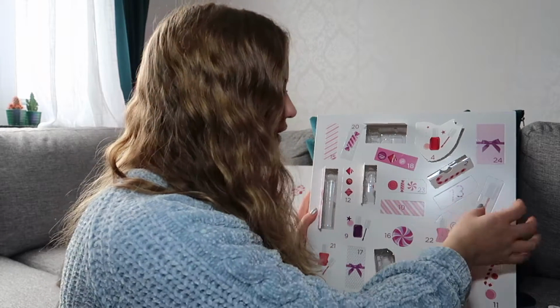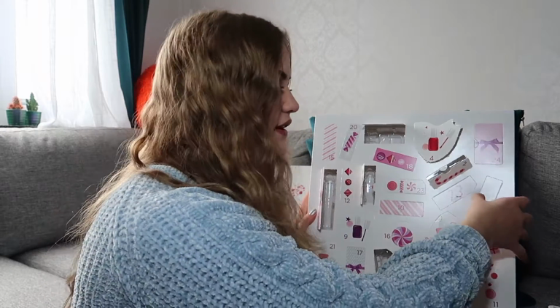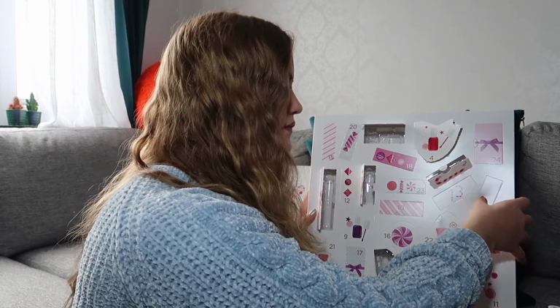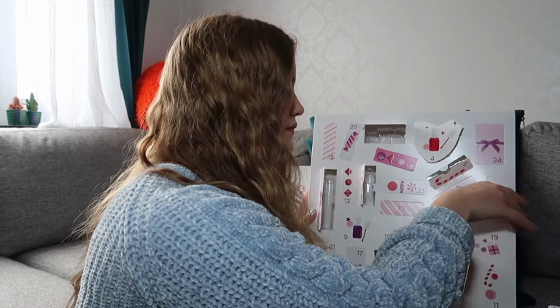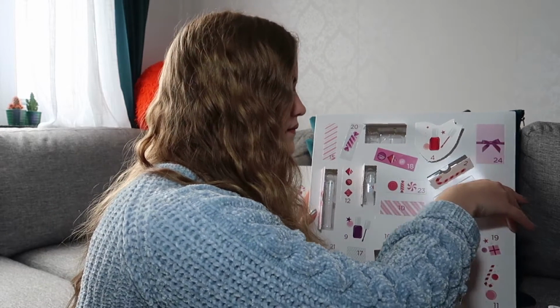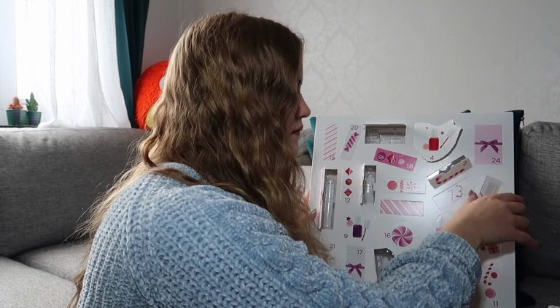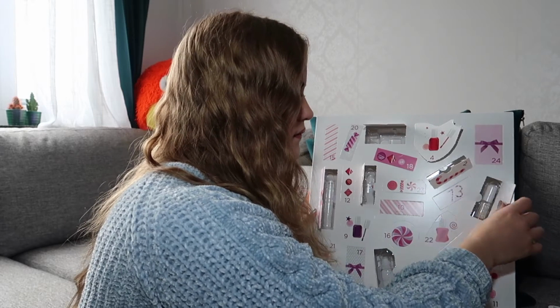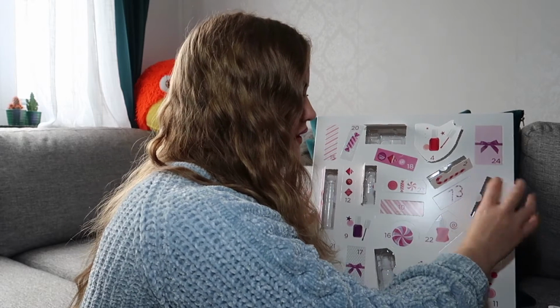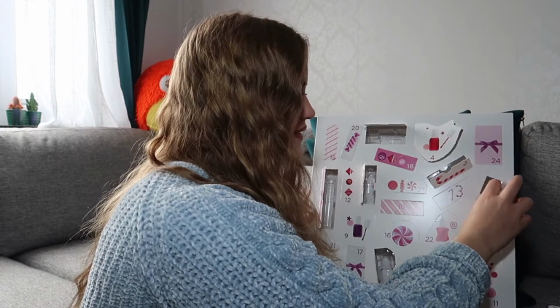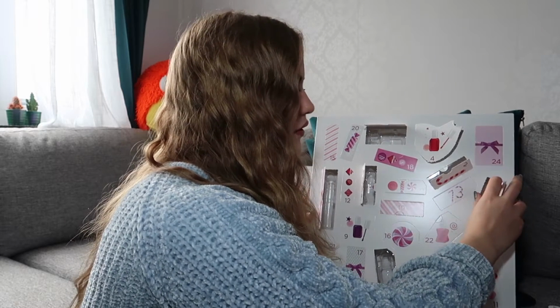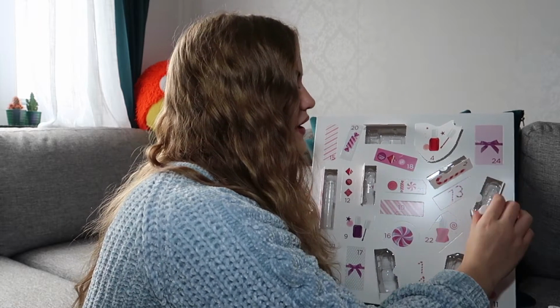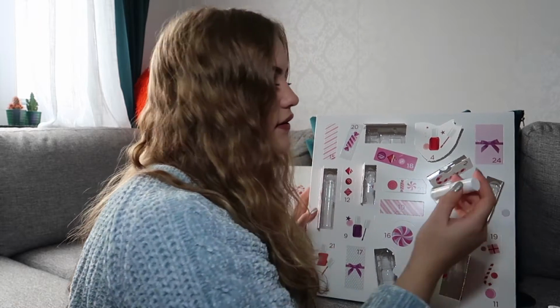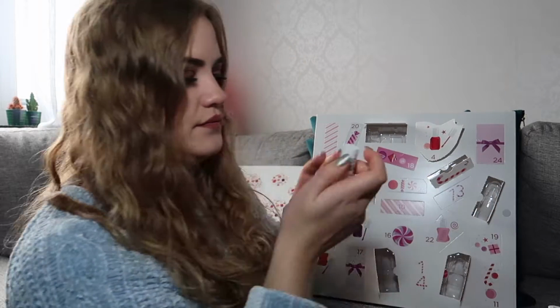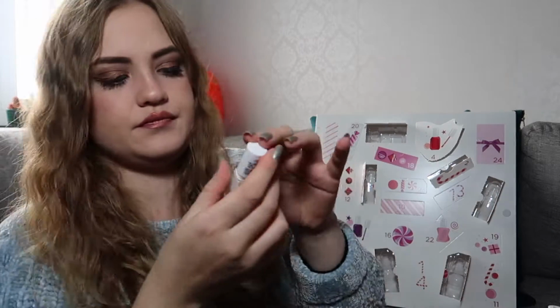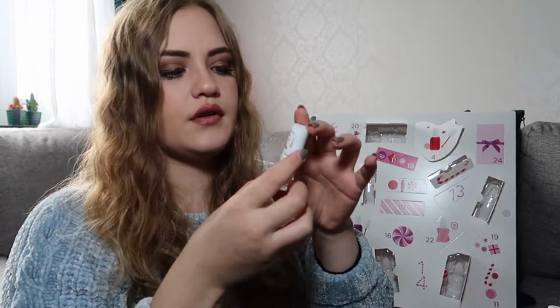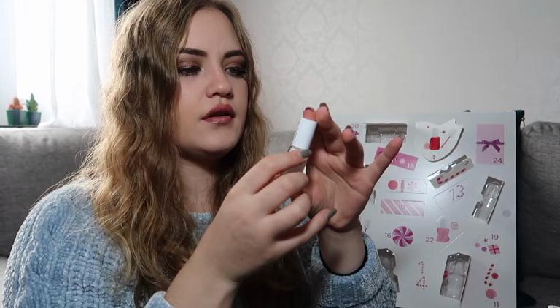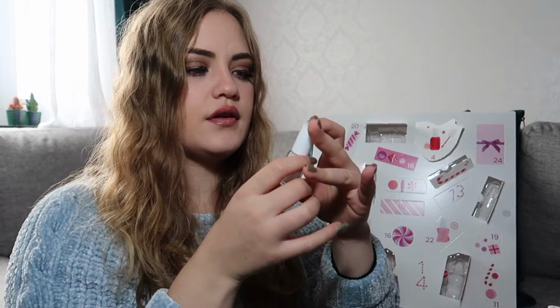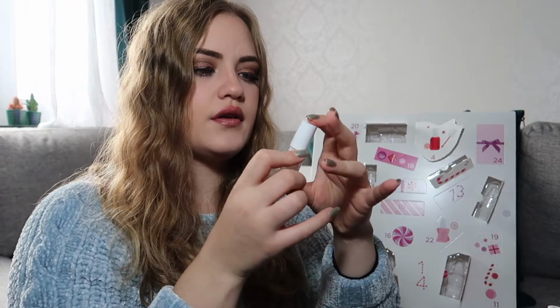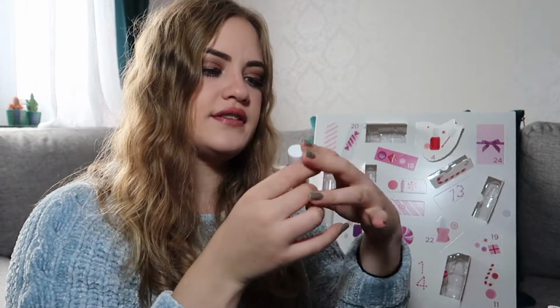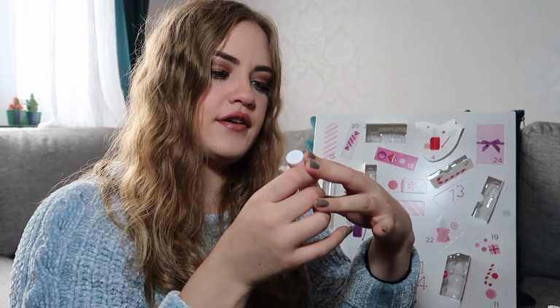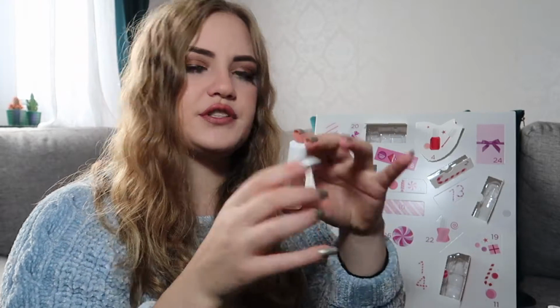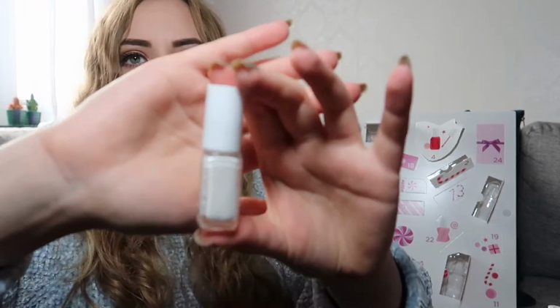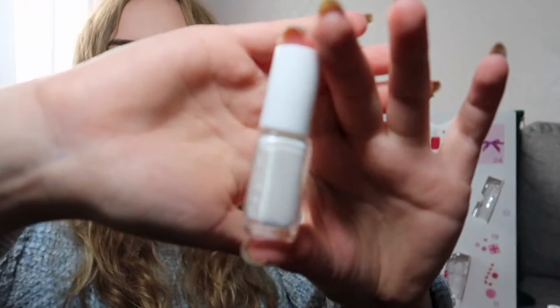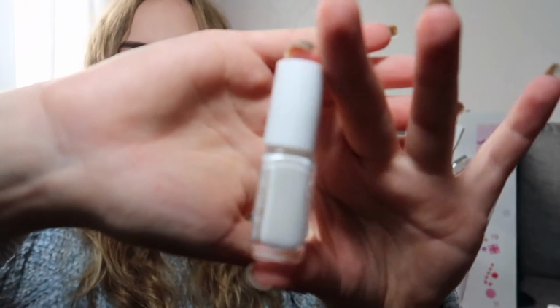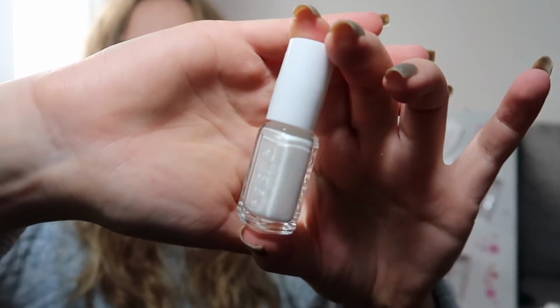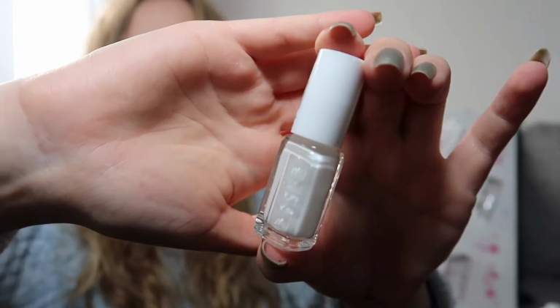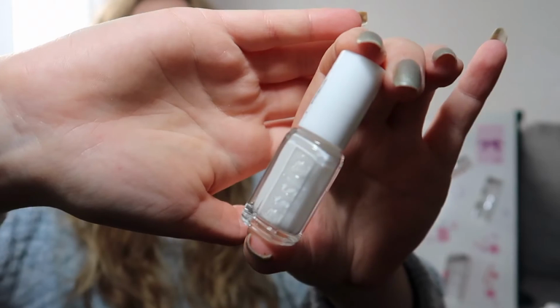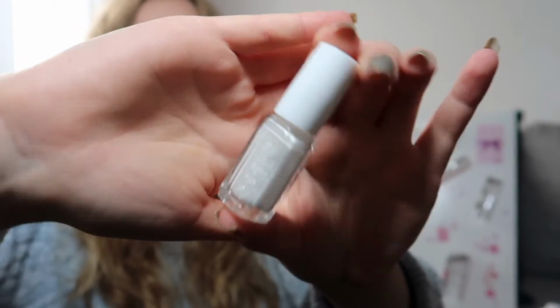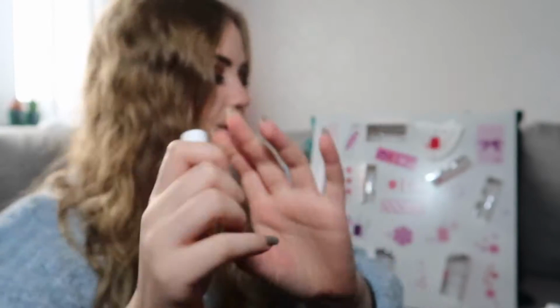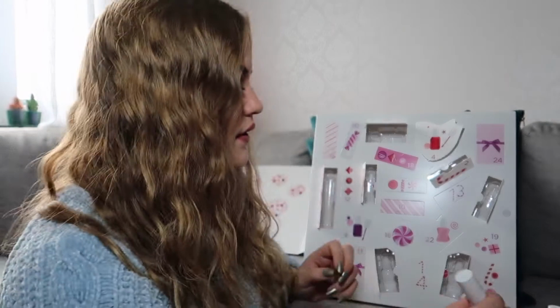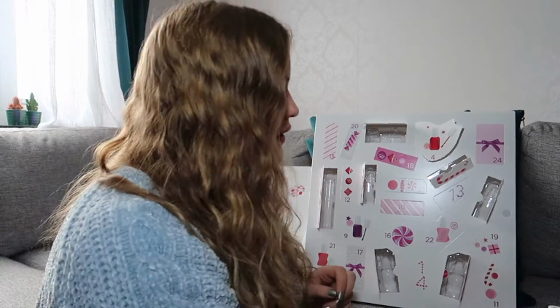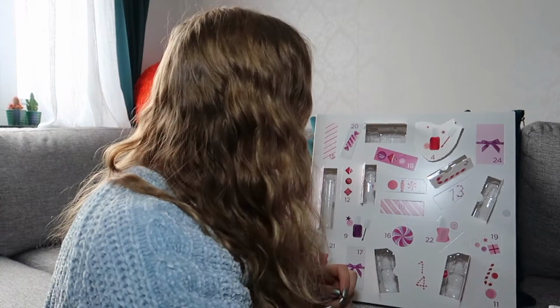Eight is over here. It's a cream white color, and this is in the color Marshmallow.